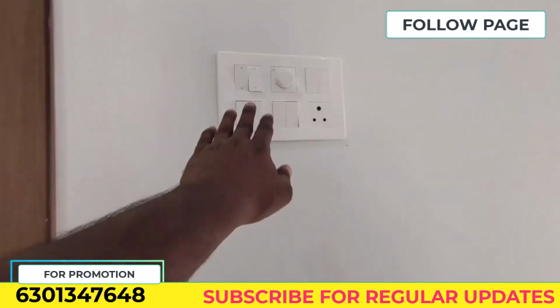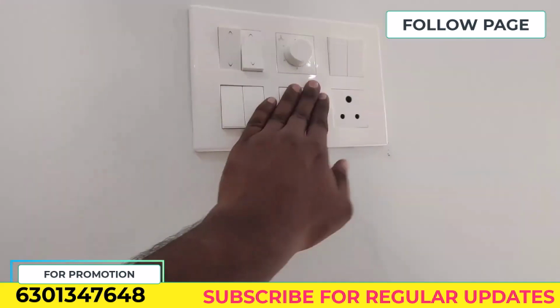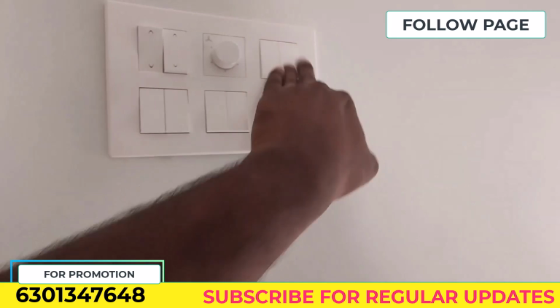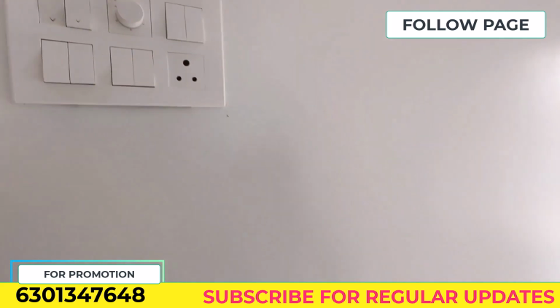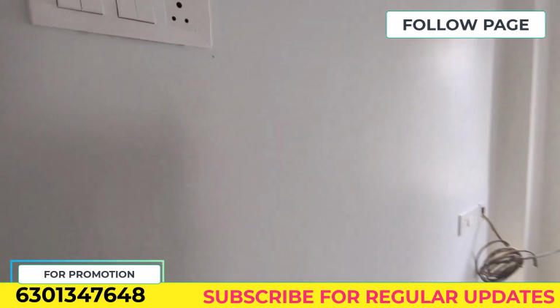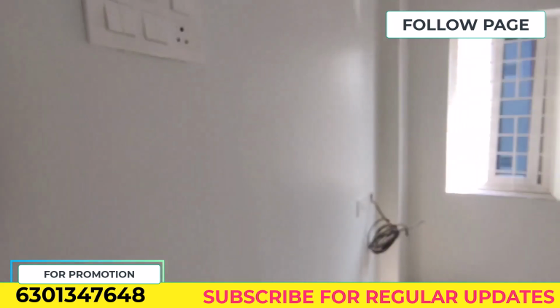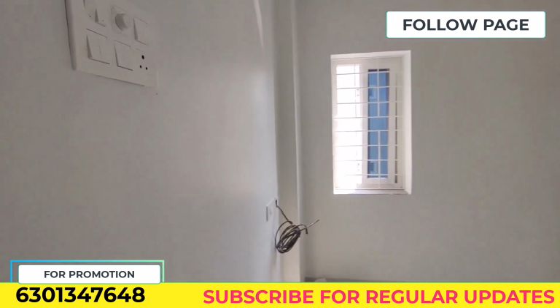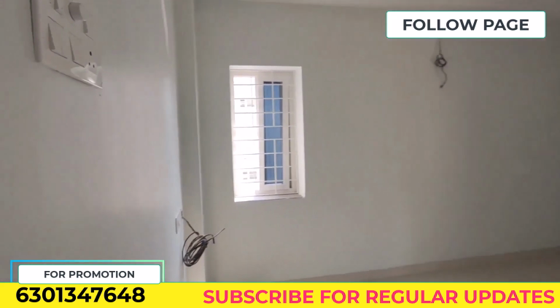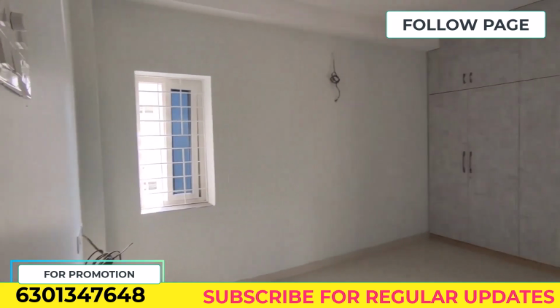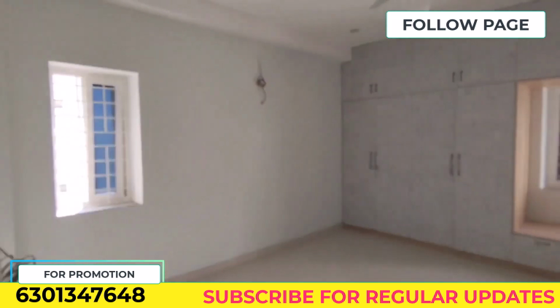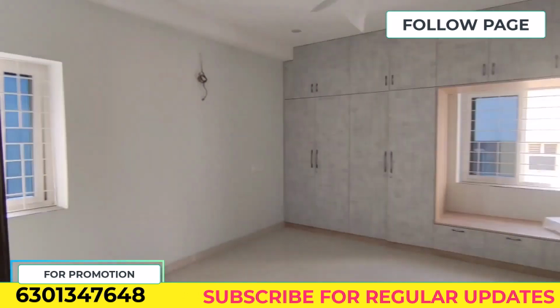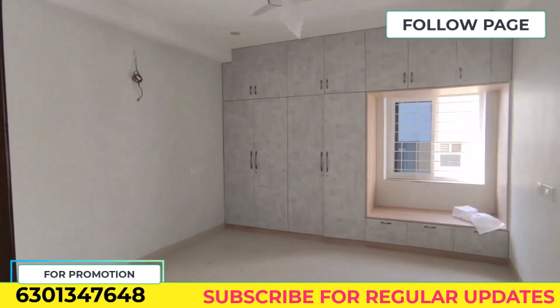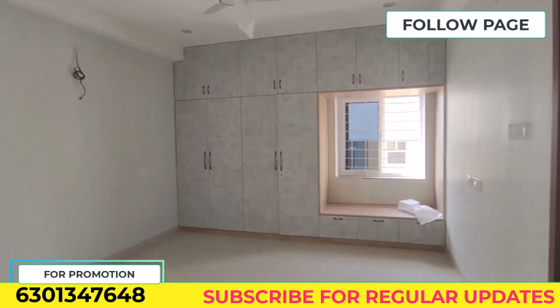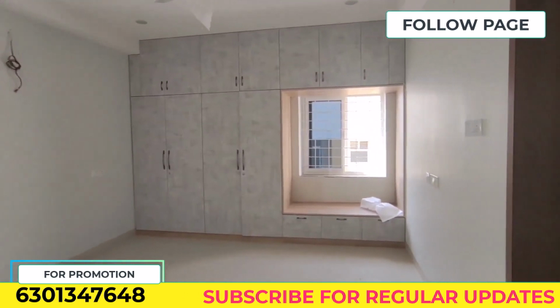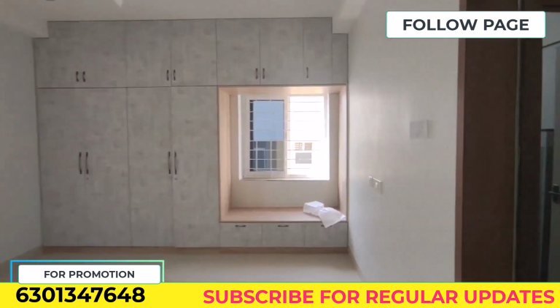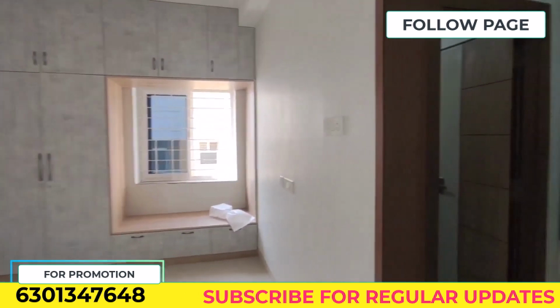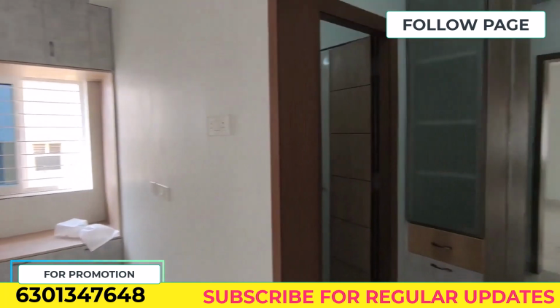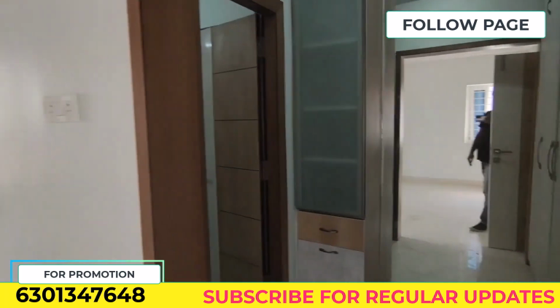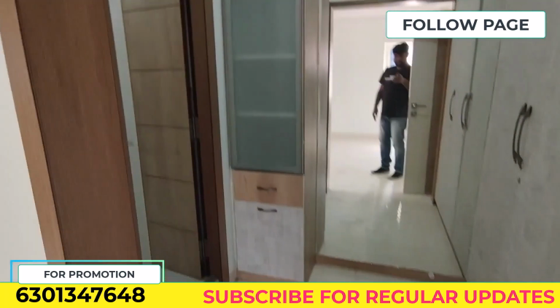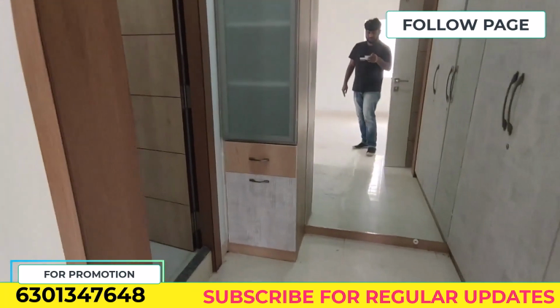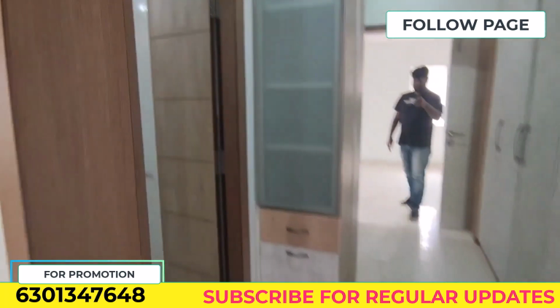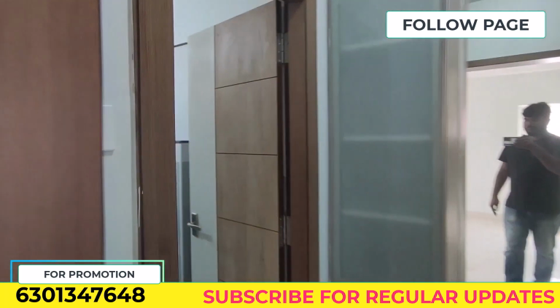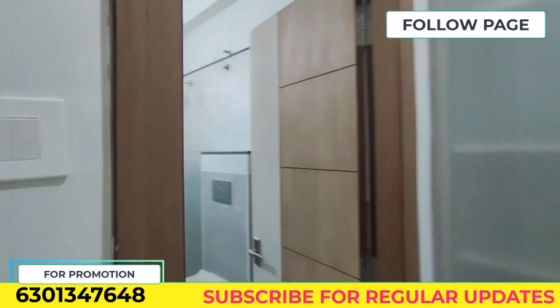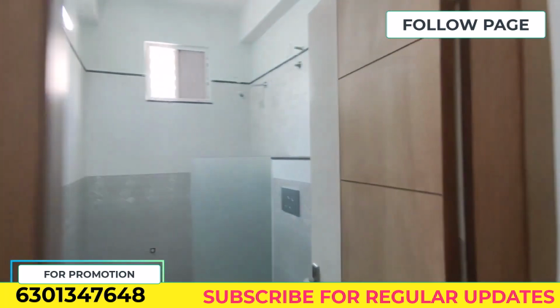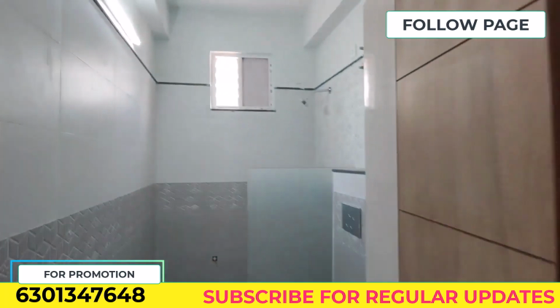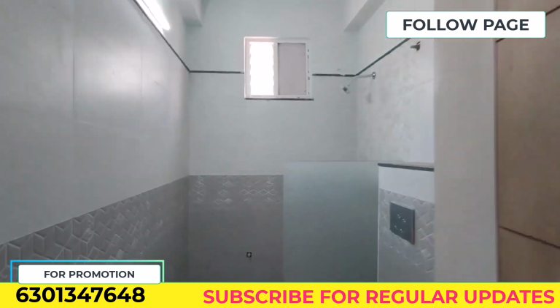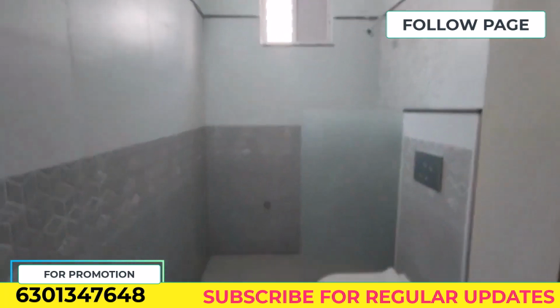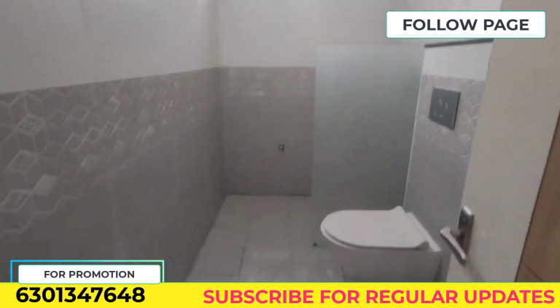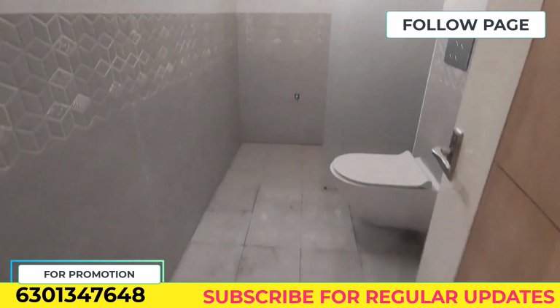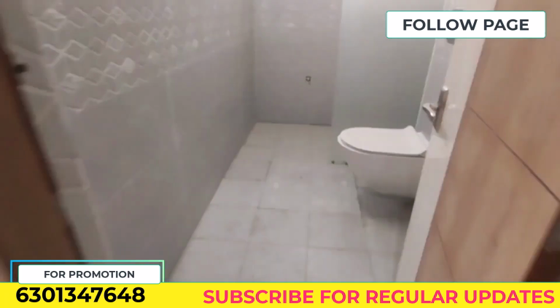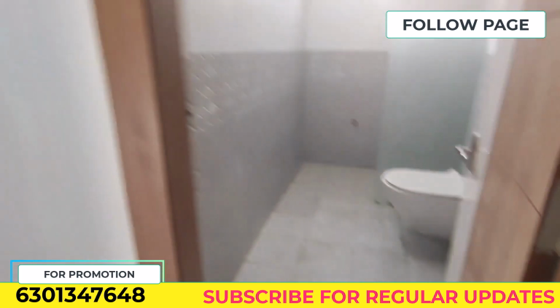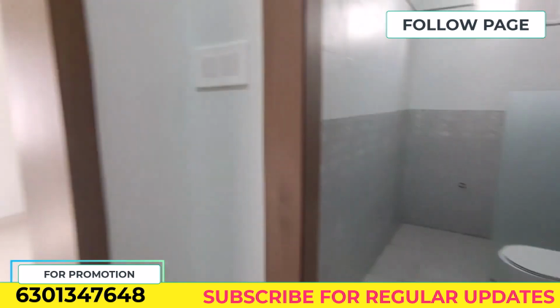This is the master bedroom. There is a dressing unit available inside. The master bedroom is also attached to a washroom.